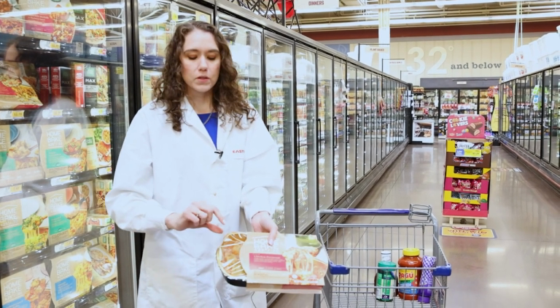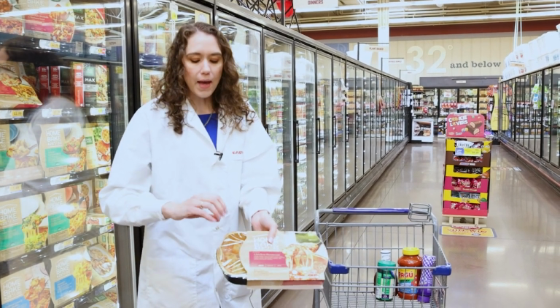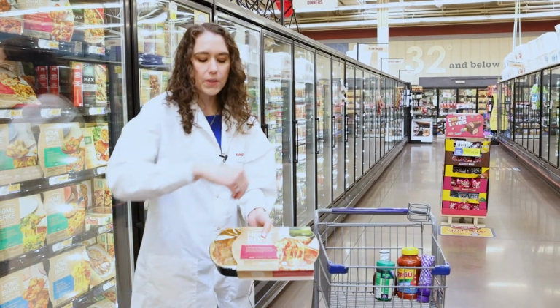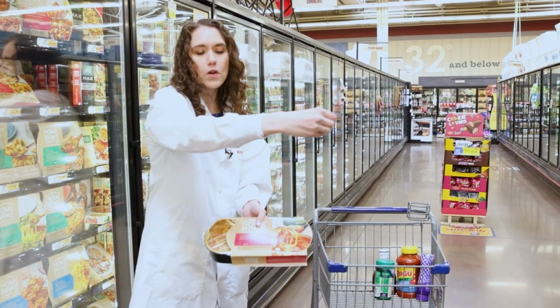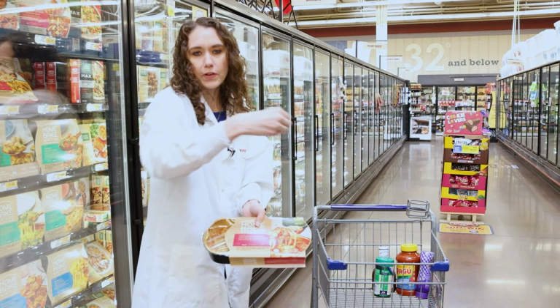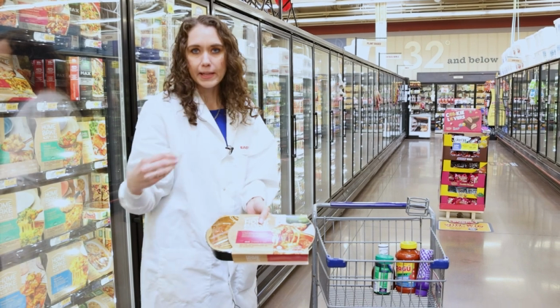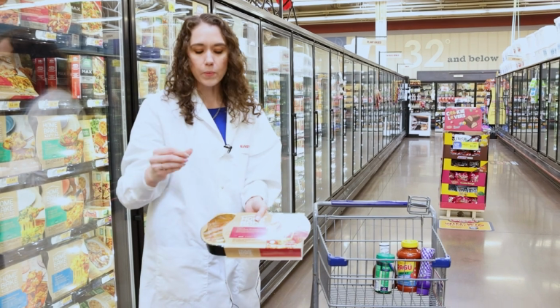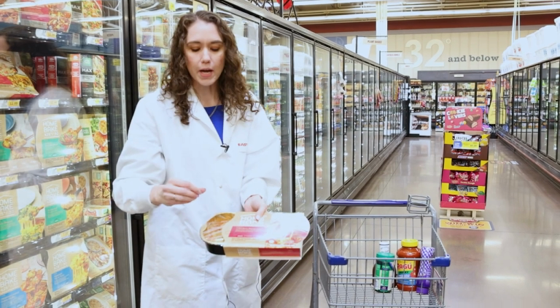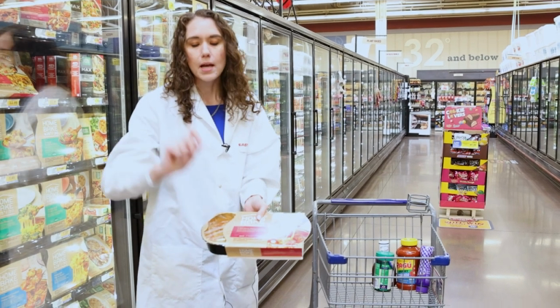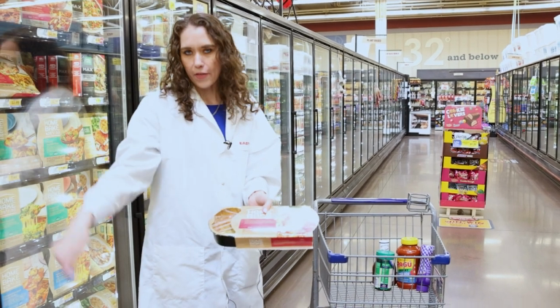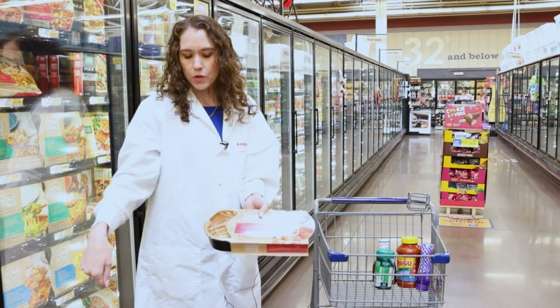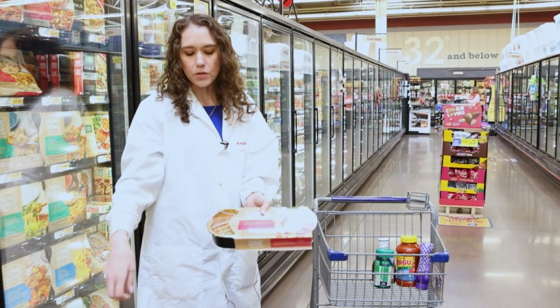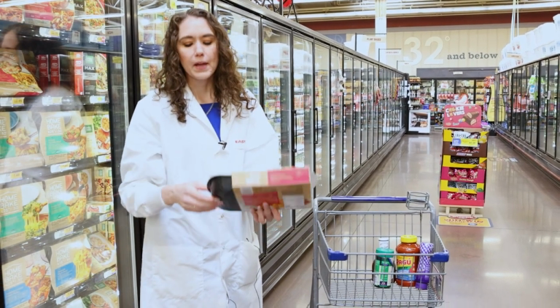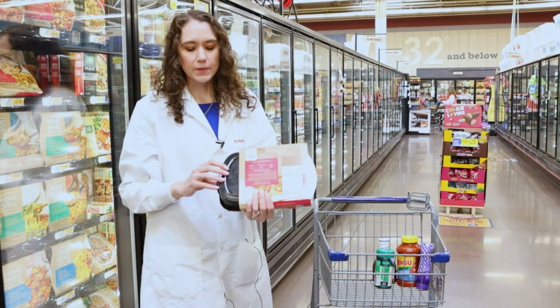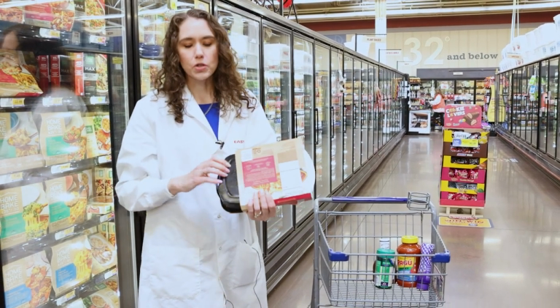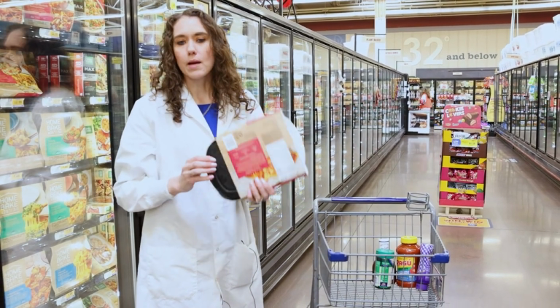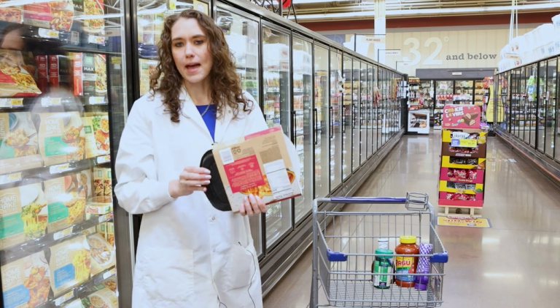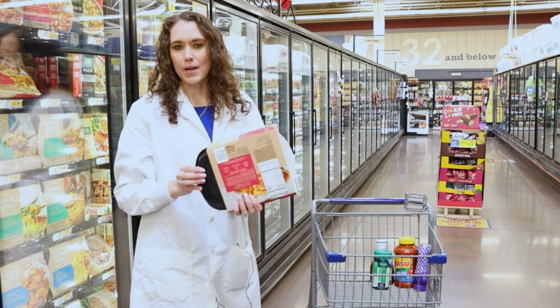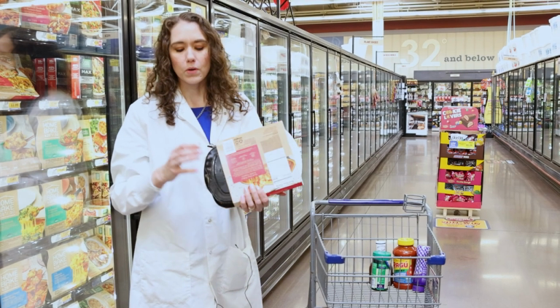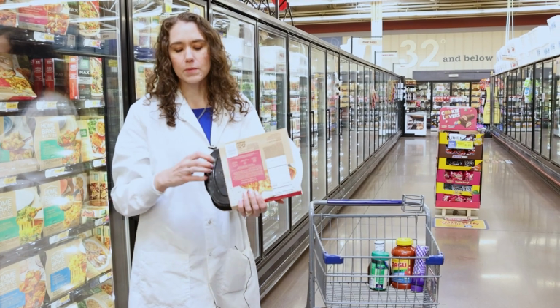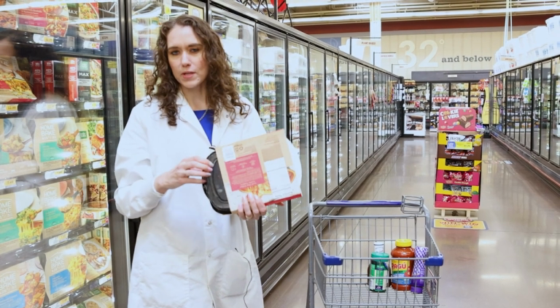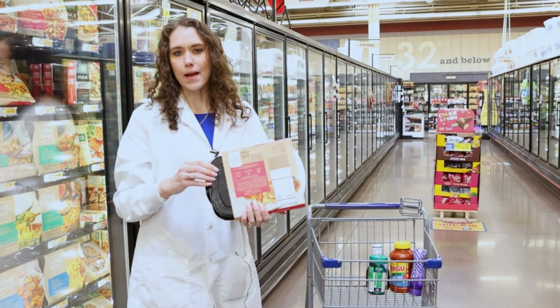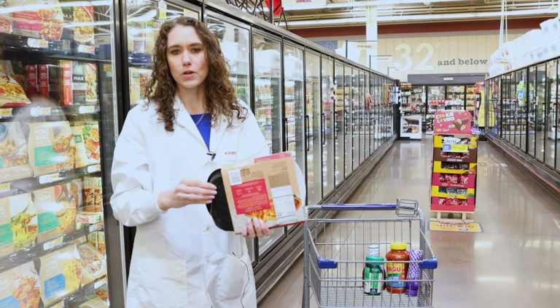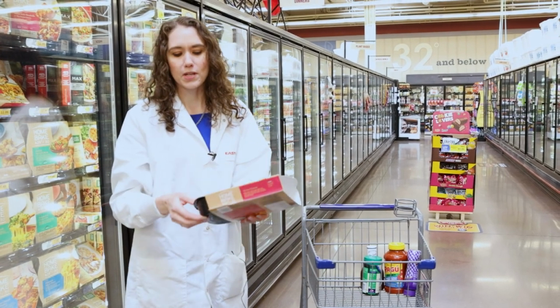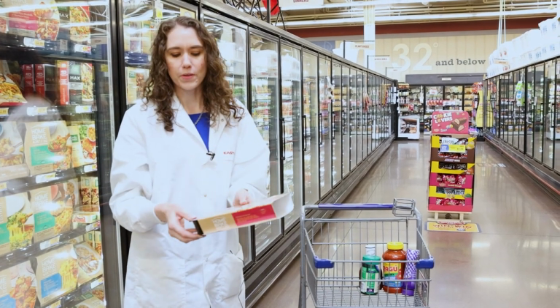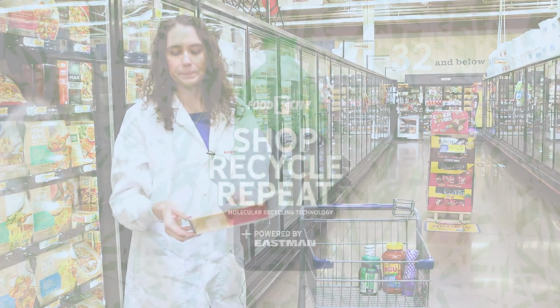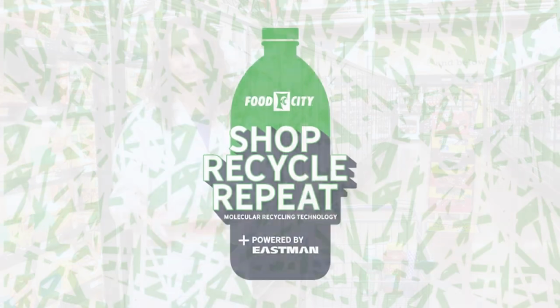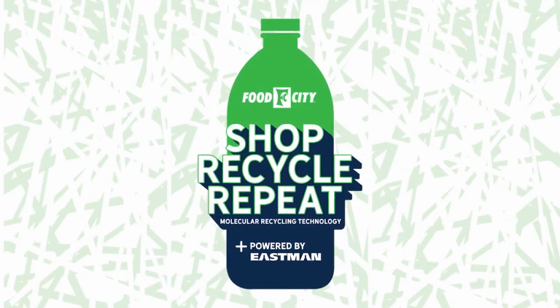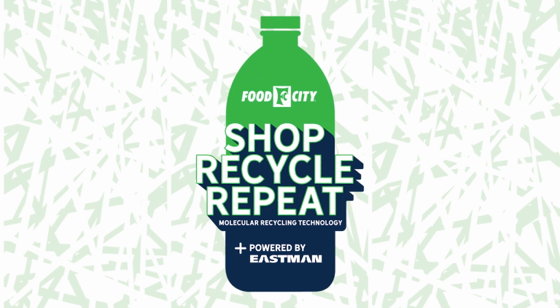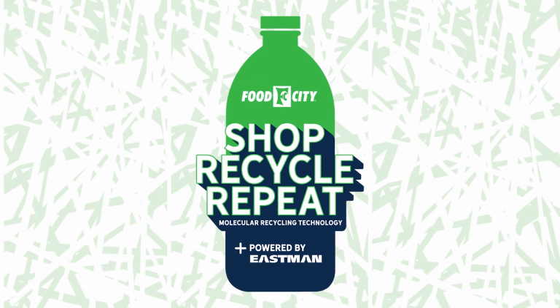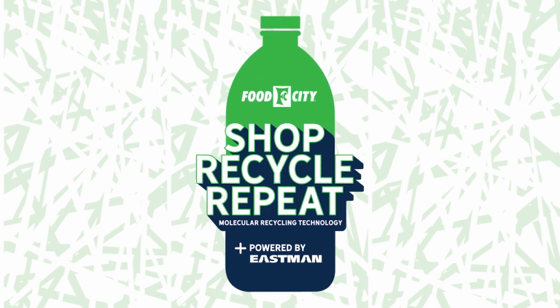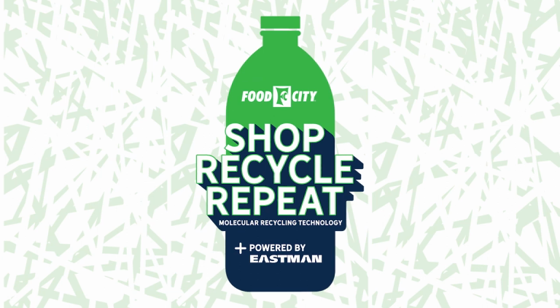Go ahead and peel the film off completely when you're done, throw that in the trash, but take the tray and put that in the bin because Eastman will recycle that and make a new material with it.